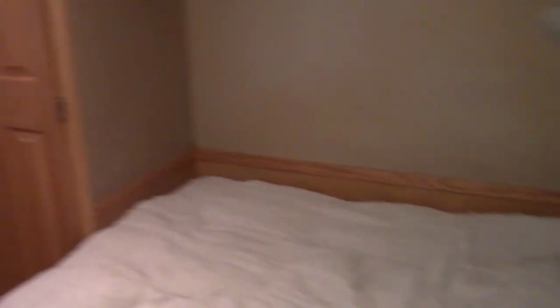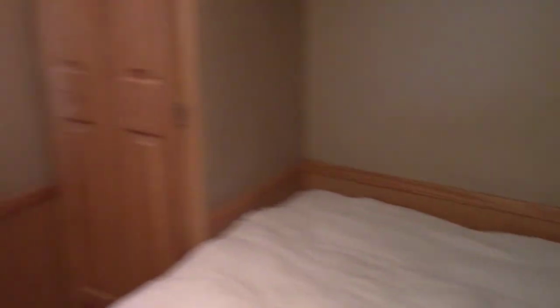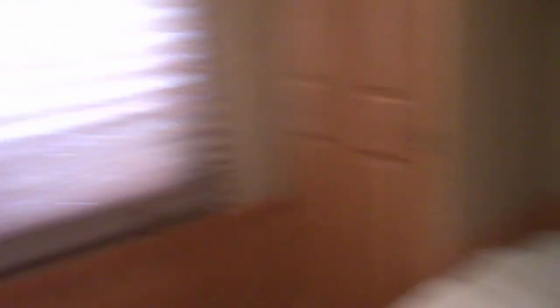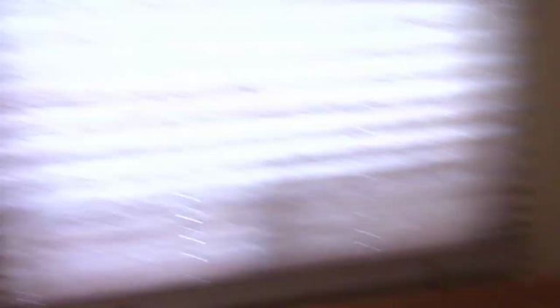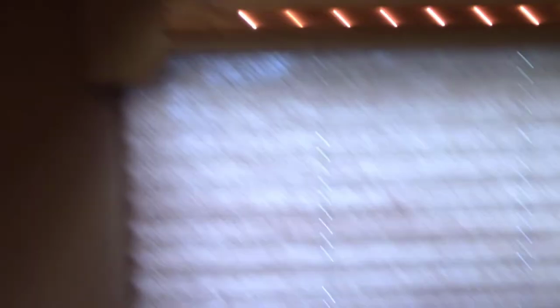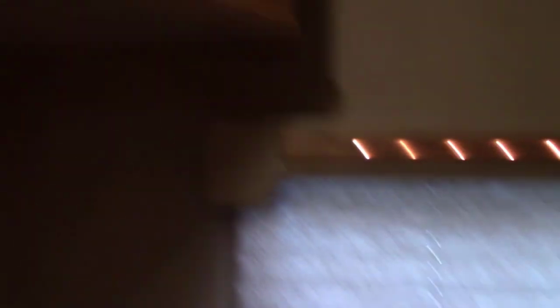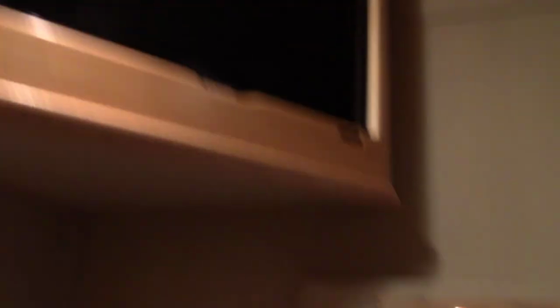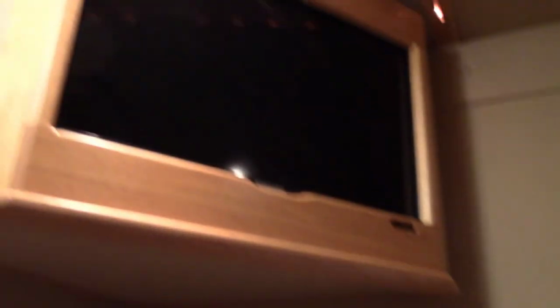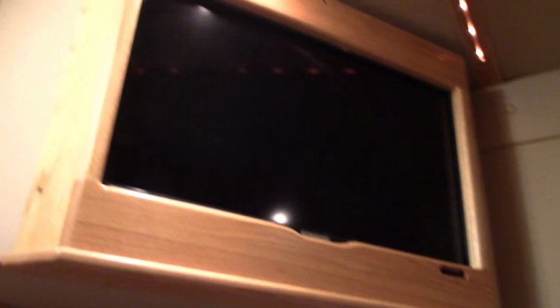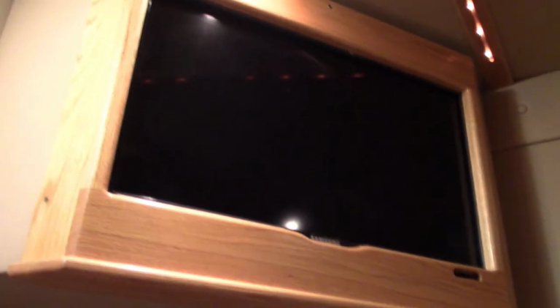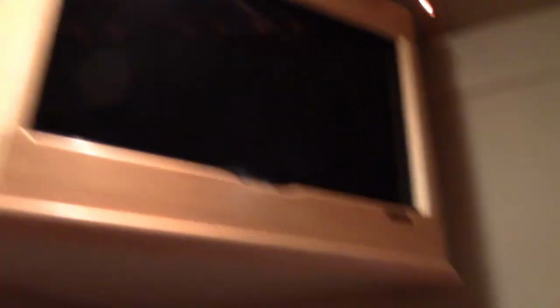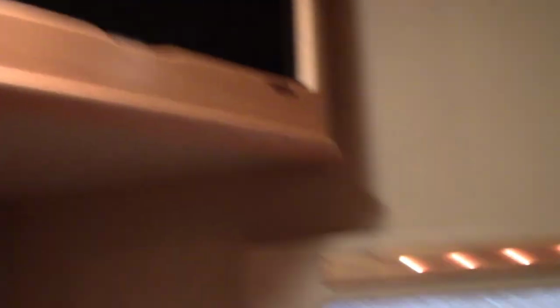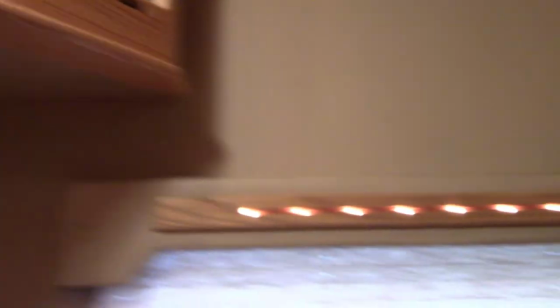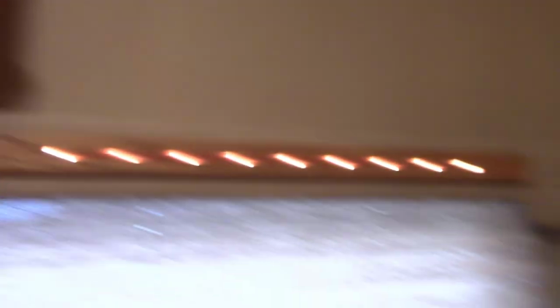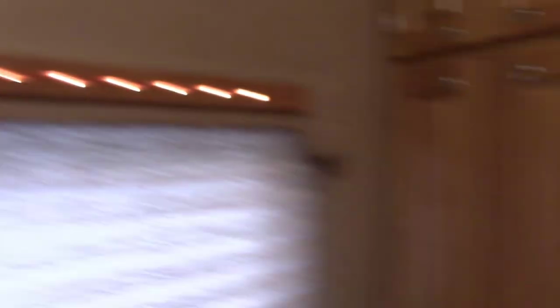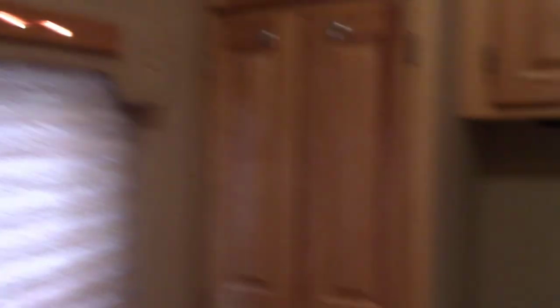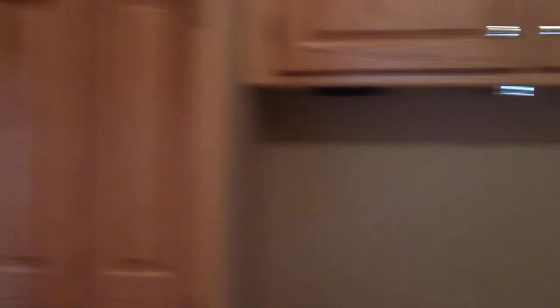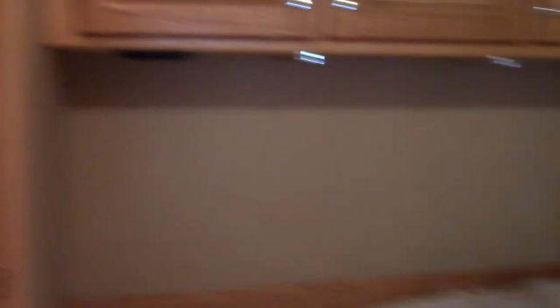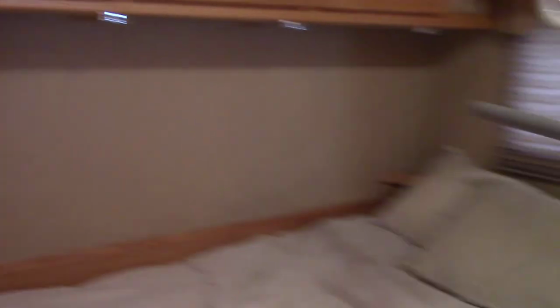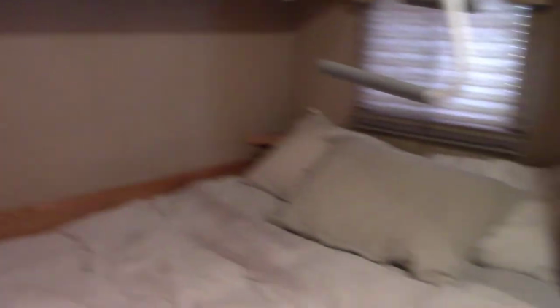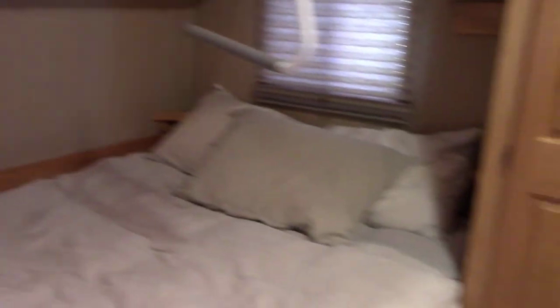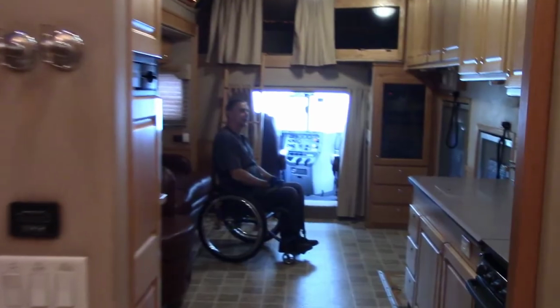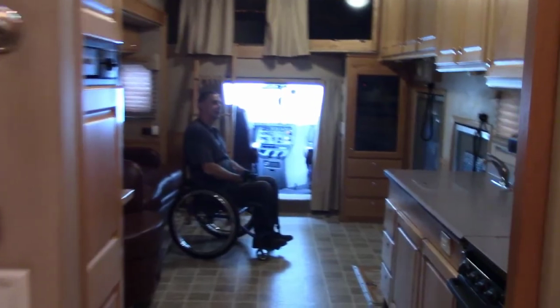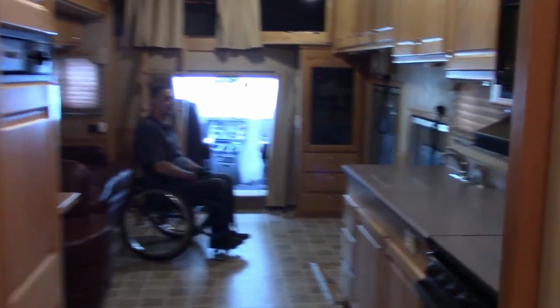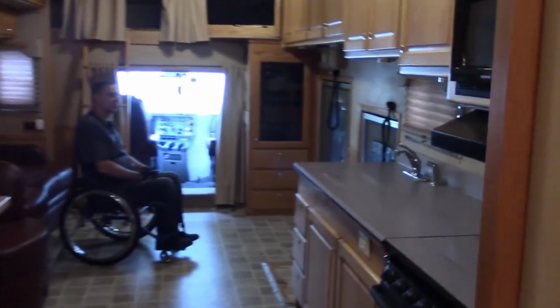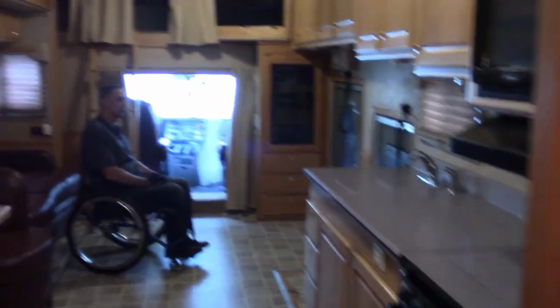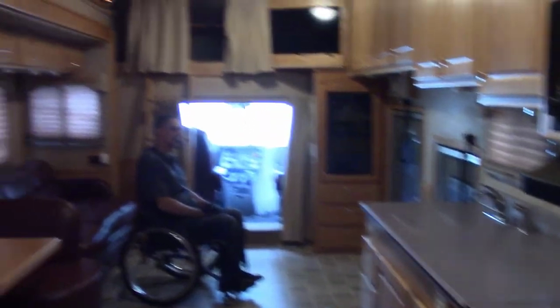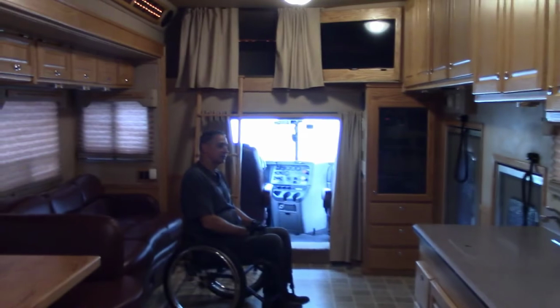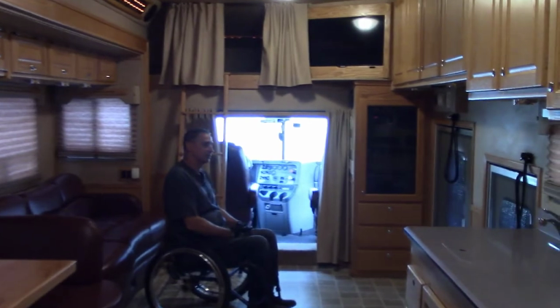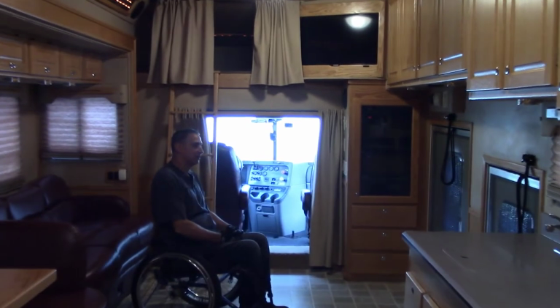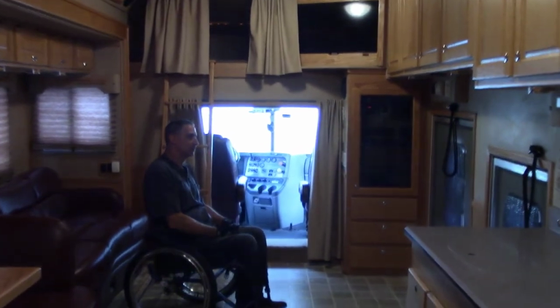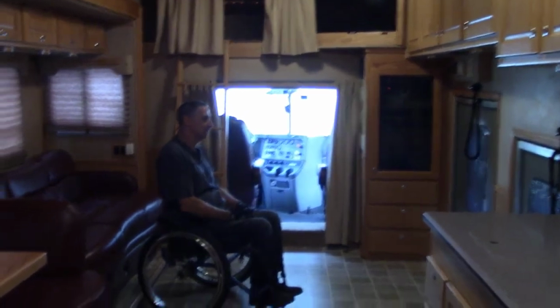I think that is the majority of what I wanted to show you in this RV. If you have any questions or comments, post them below.